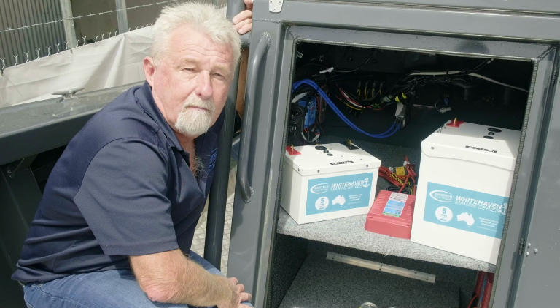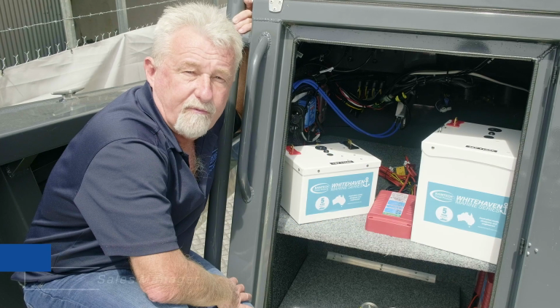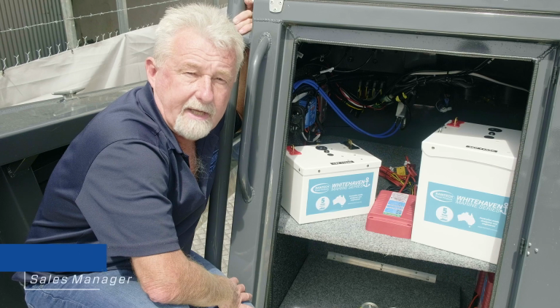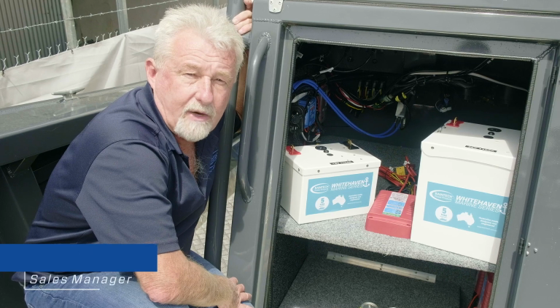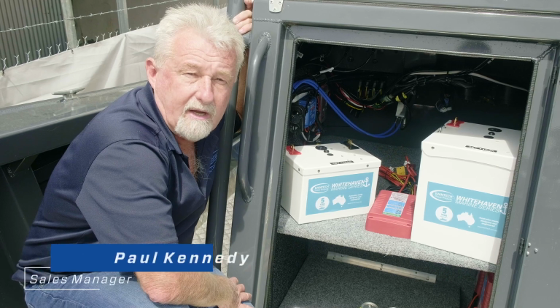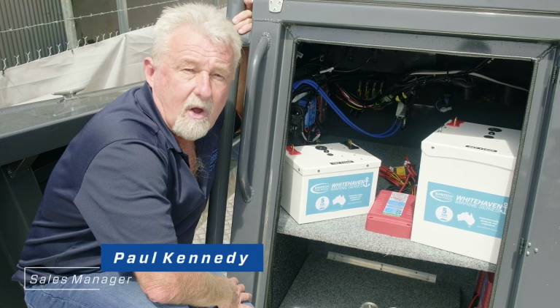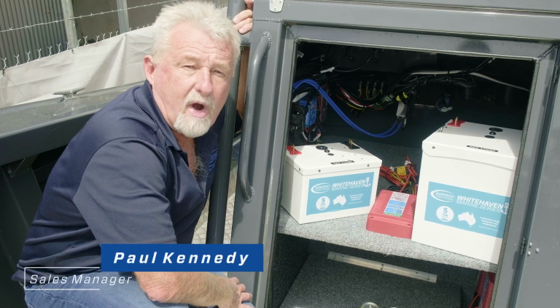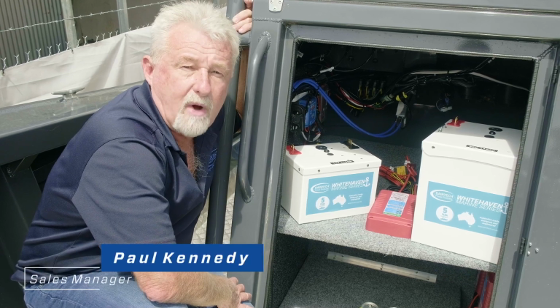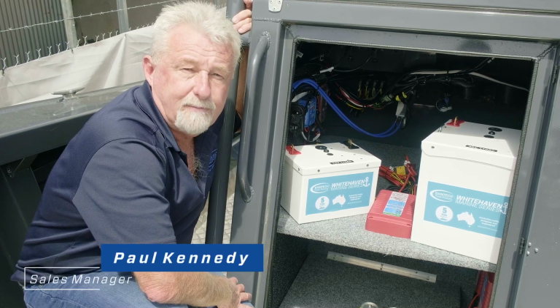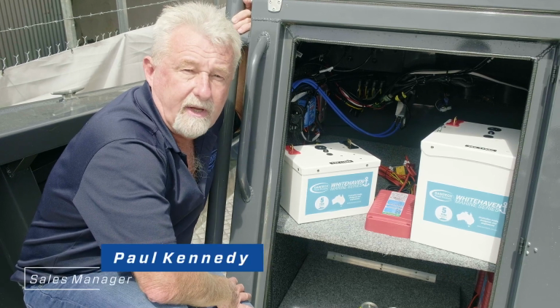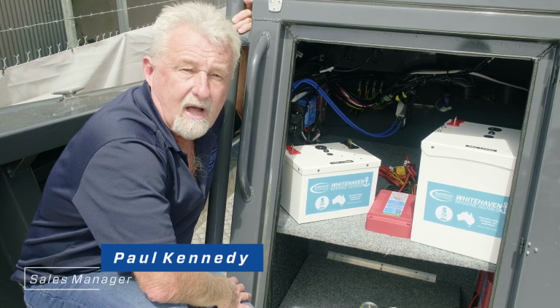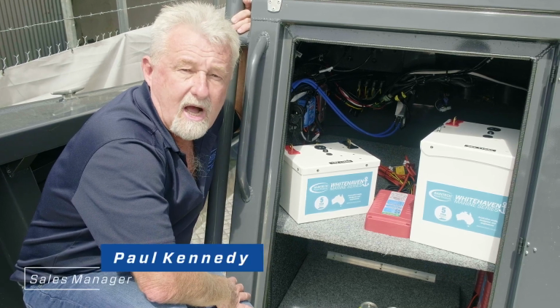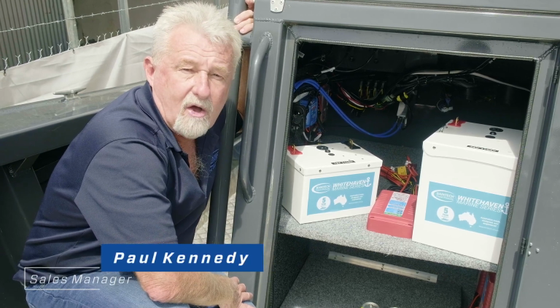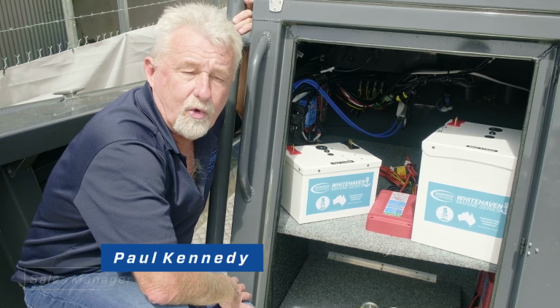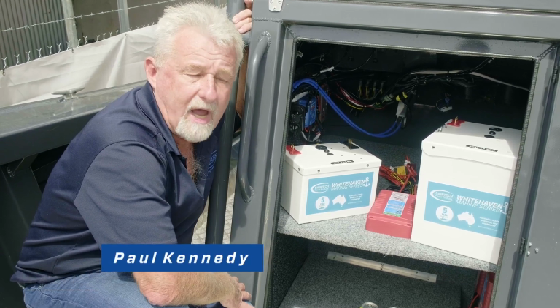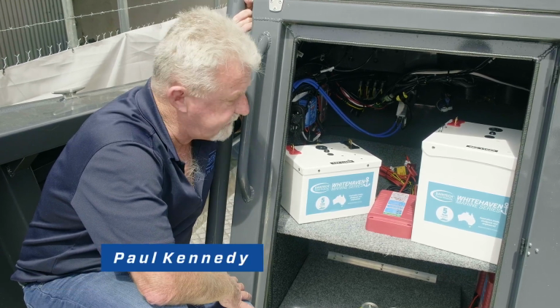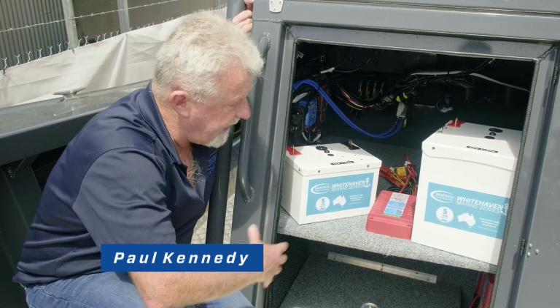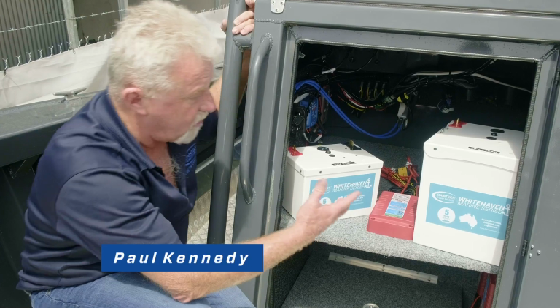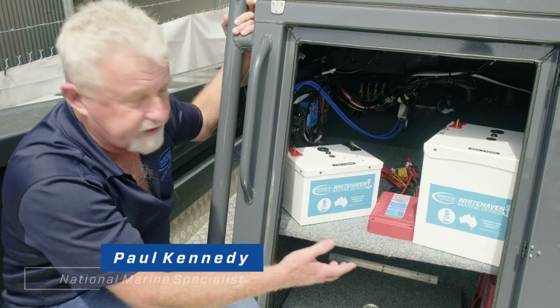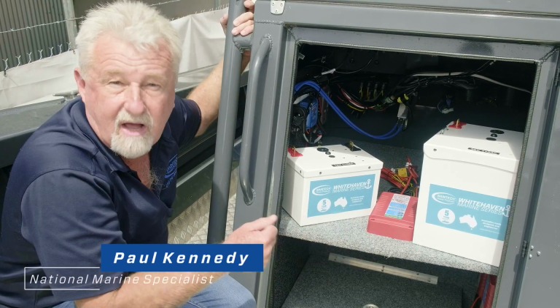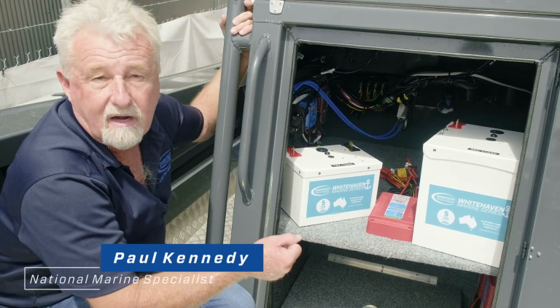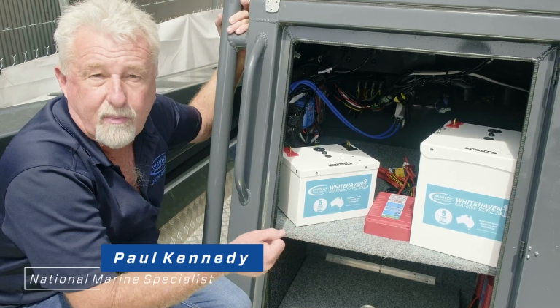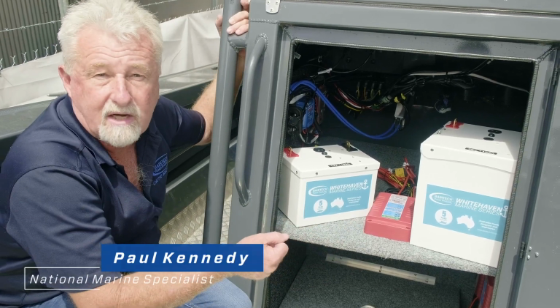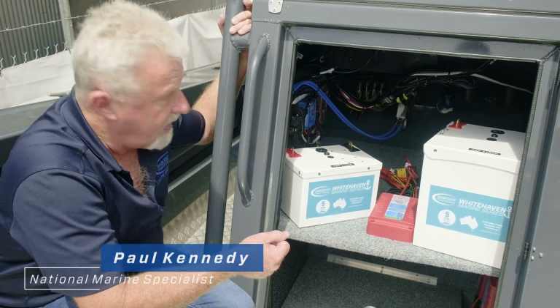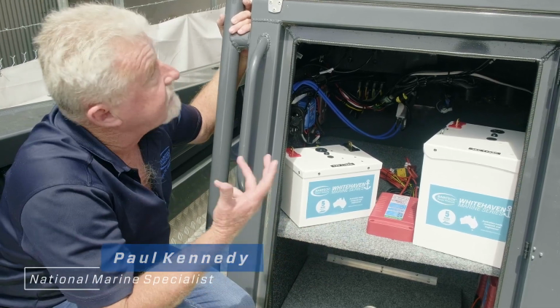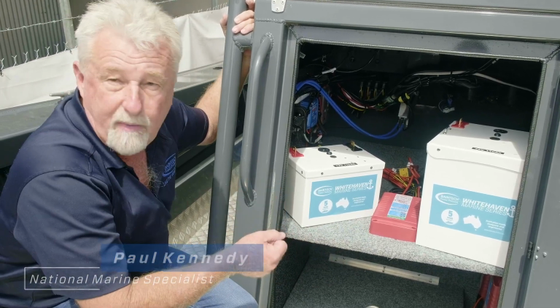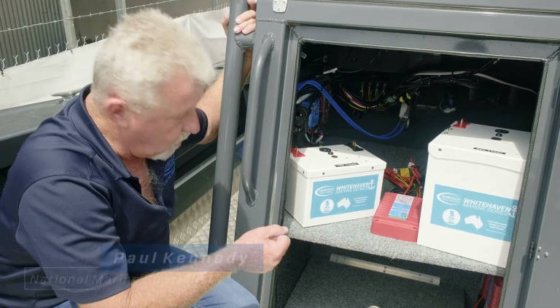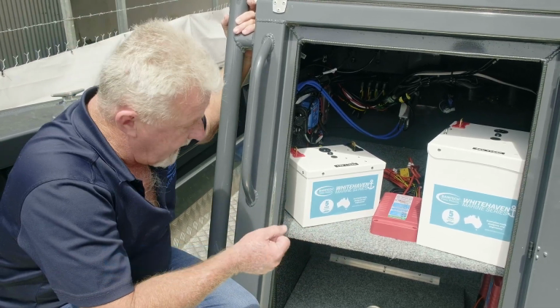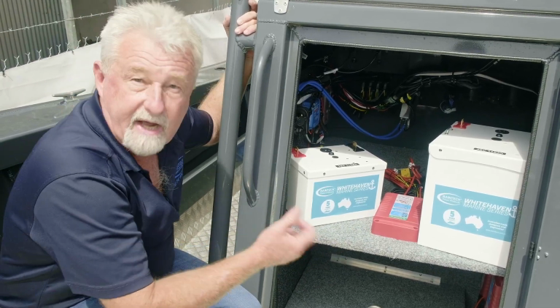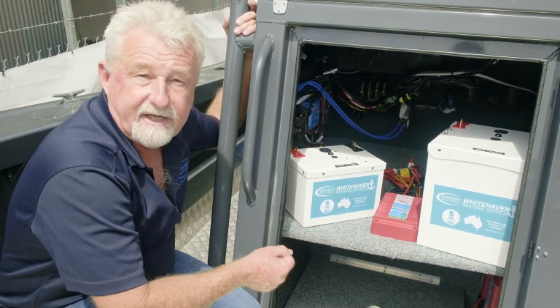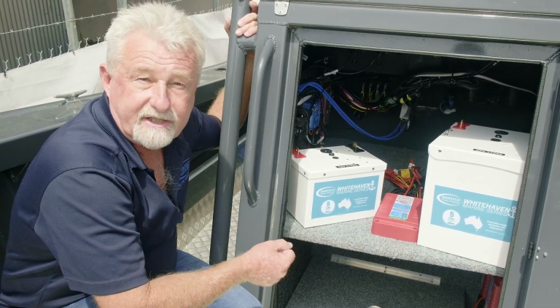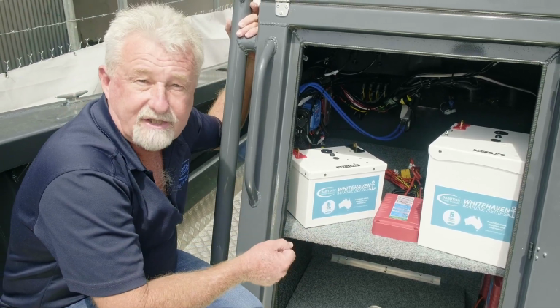Paul from Bain Tech here again. We're up at my mate's brewery, who has just fitted out a range of our lithium products, our solar panel, and our DC-DC chargers.